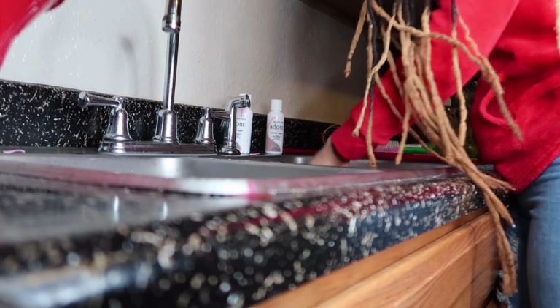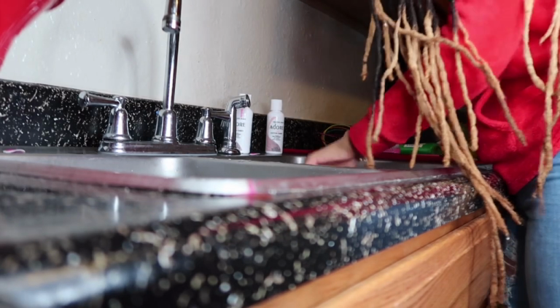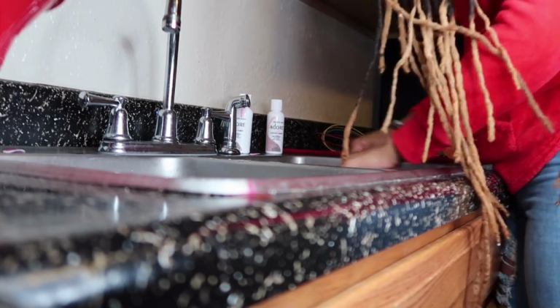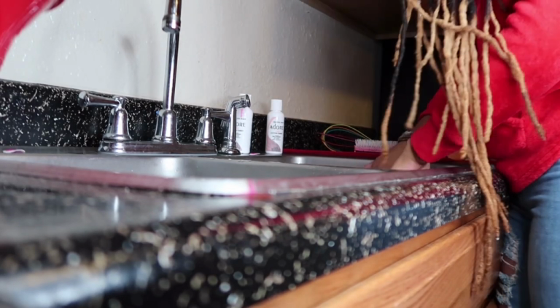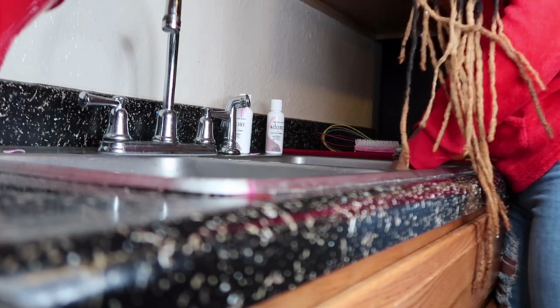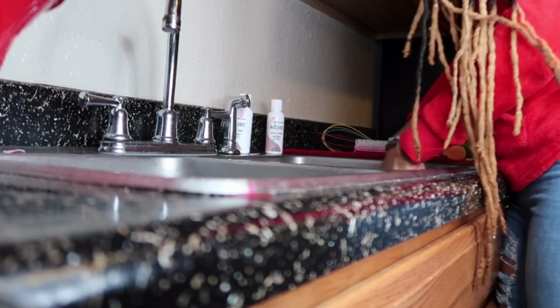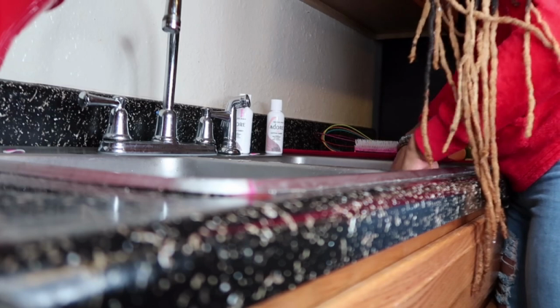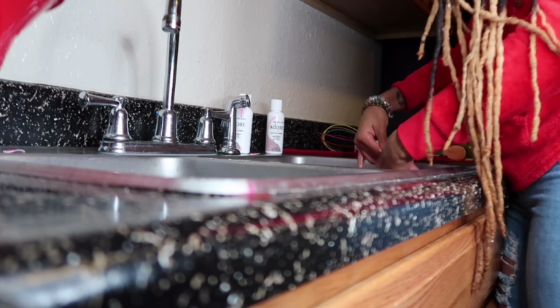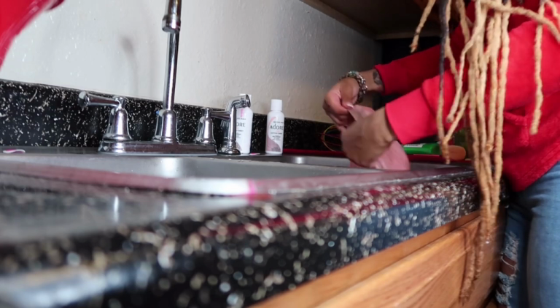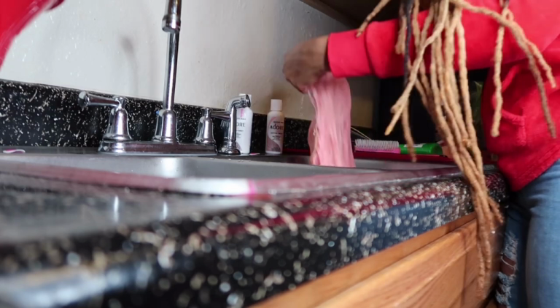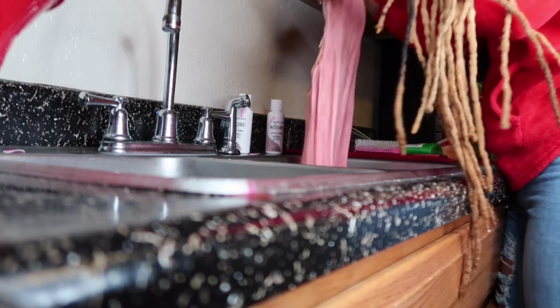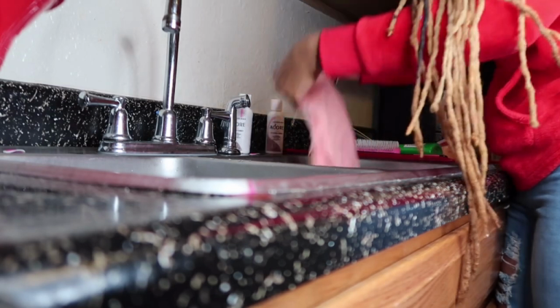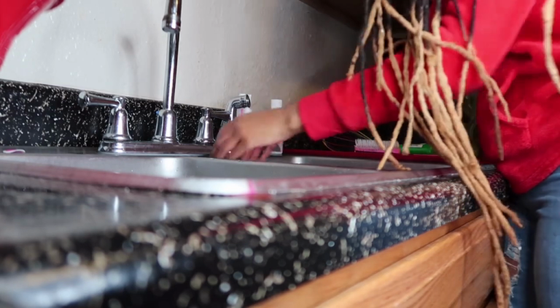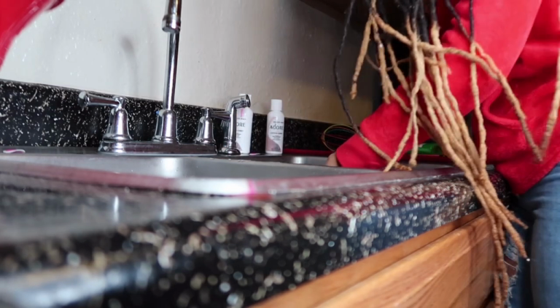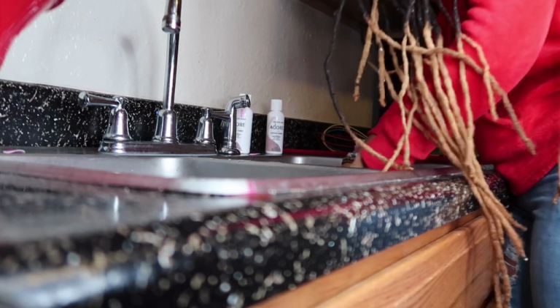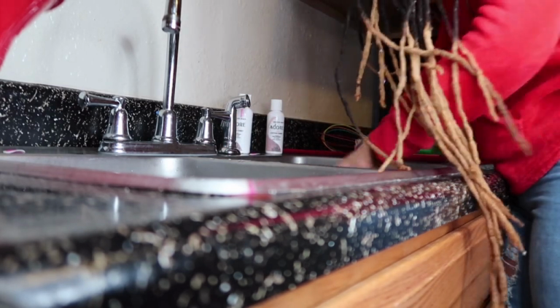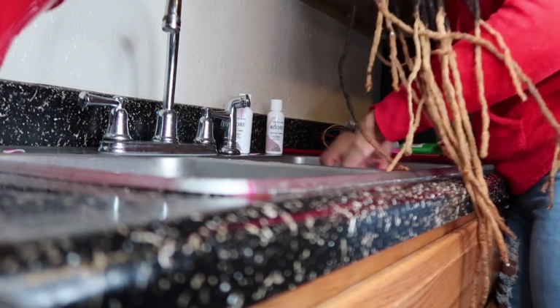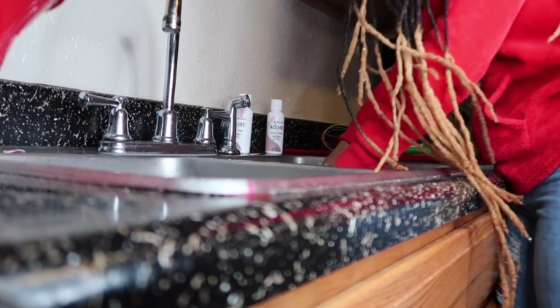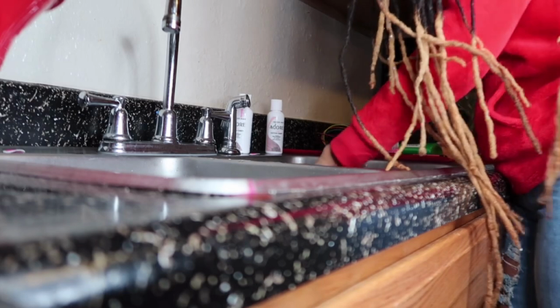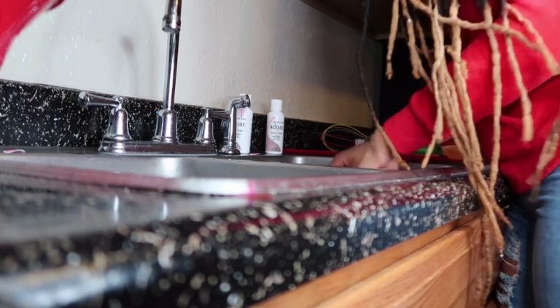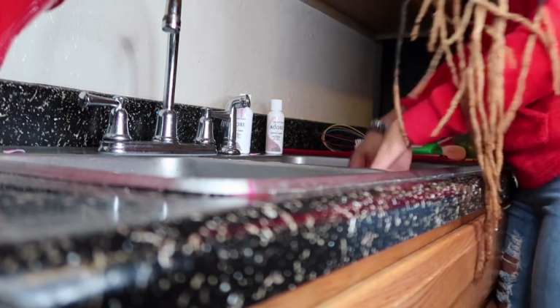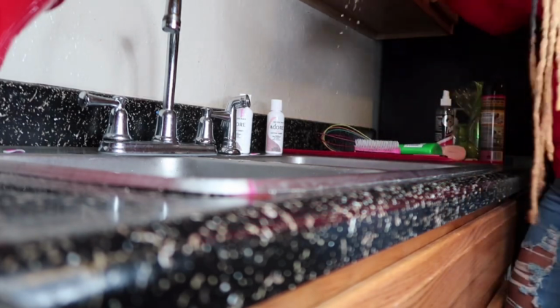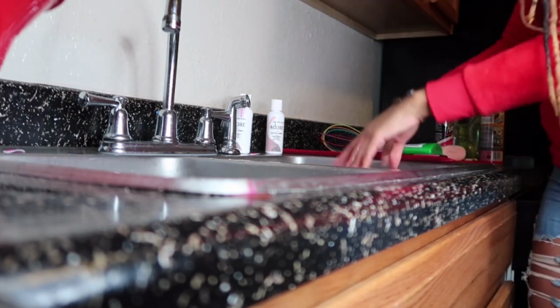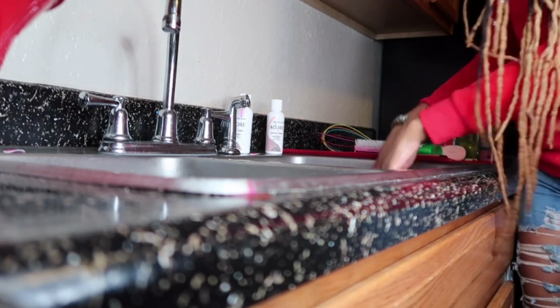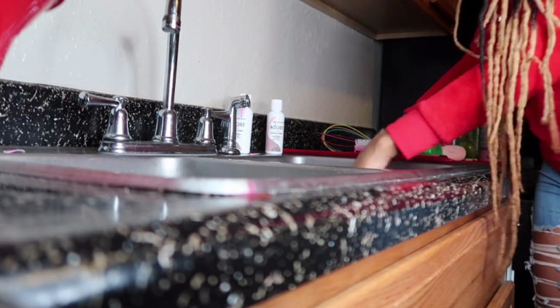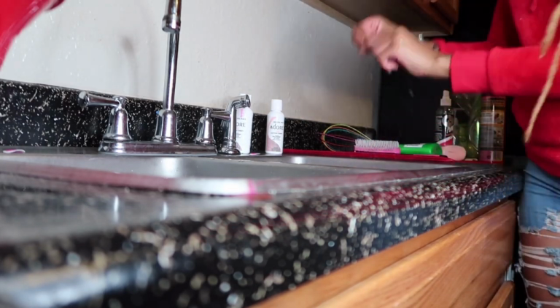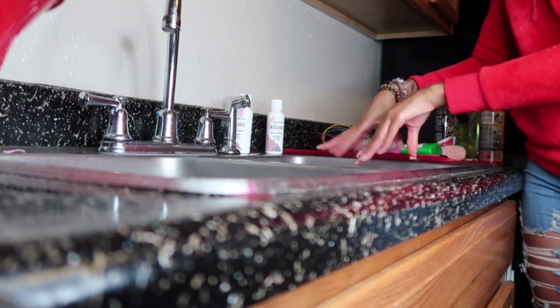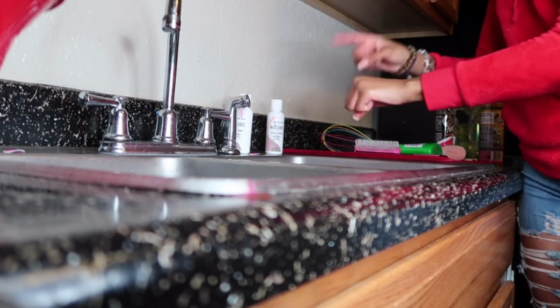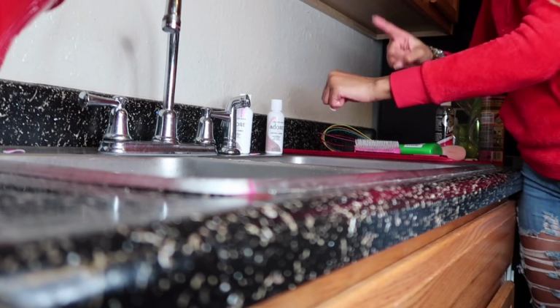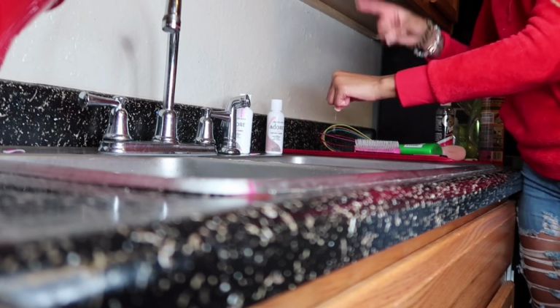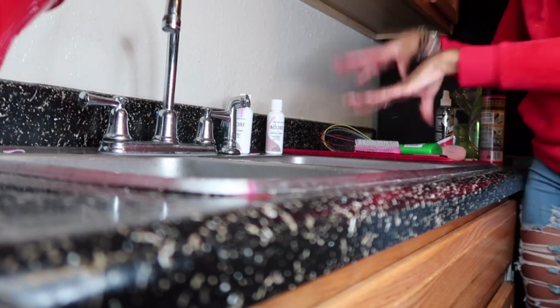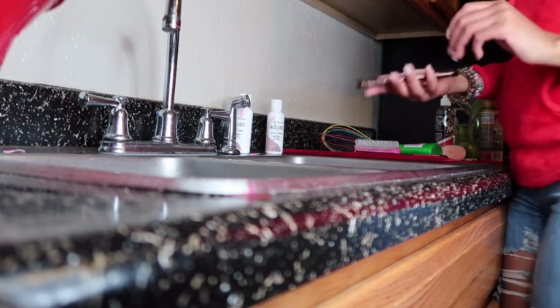I went ahead and put the hair back into the water so it can soak up more of that color. I wanted to take it out, brush it out, and see if there's anything I missed or if it needs to sit longer. We're going to leave it in there for a little while longer and I'll let you know when it's ready.